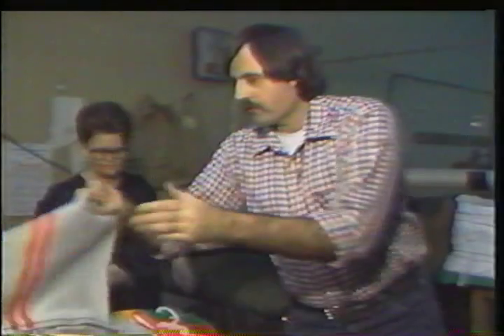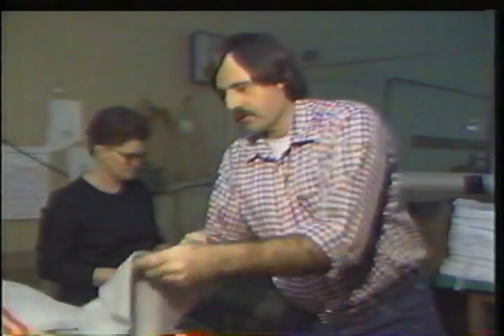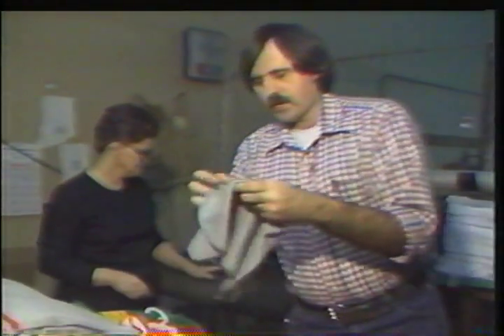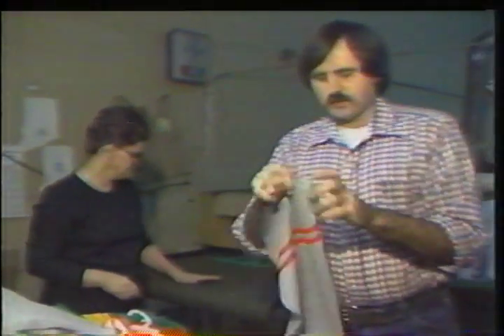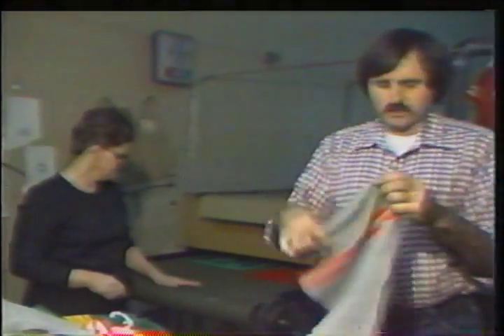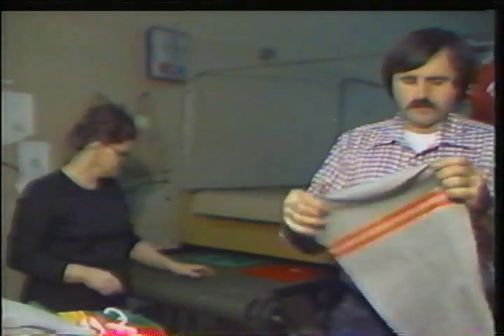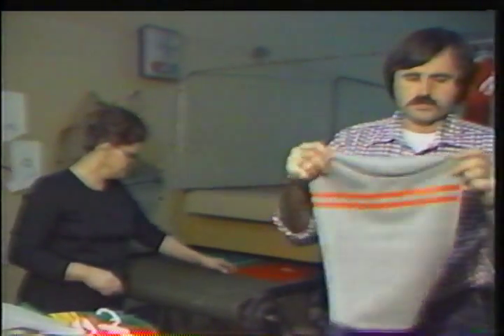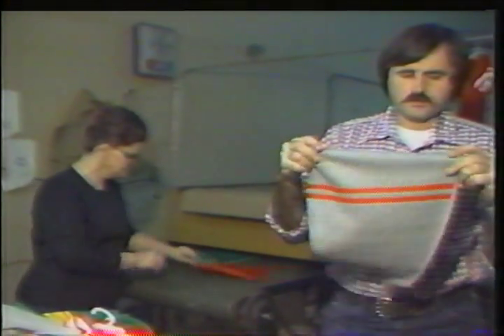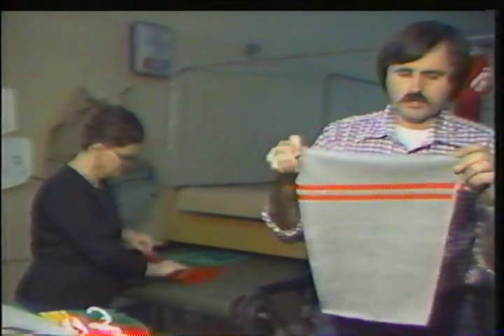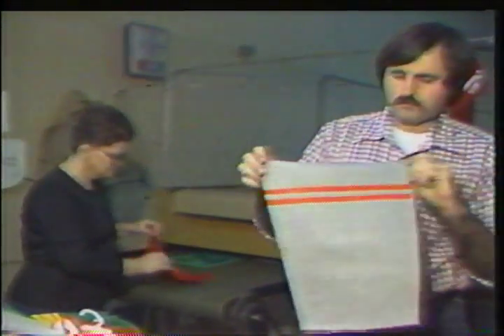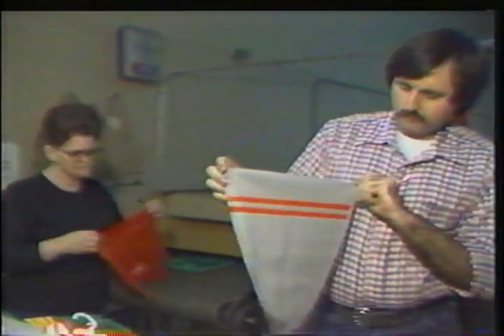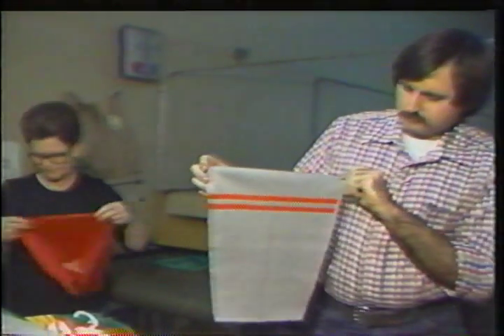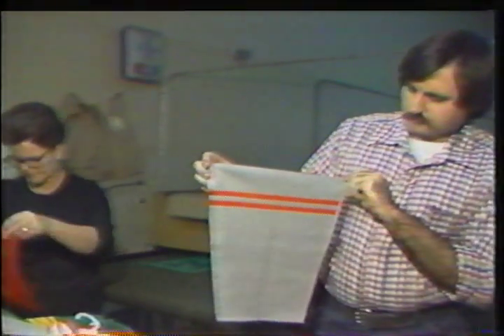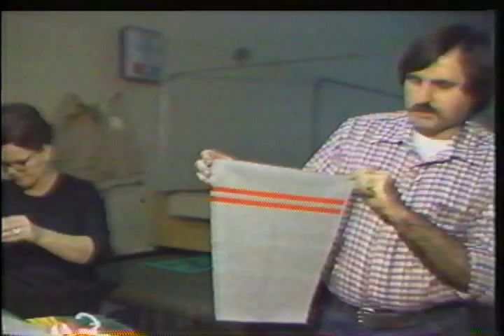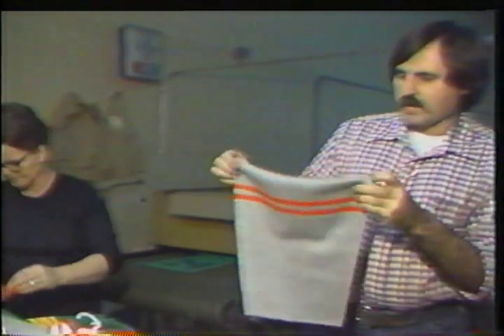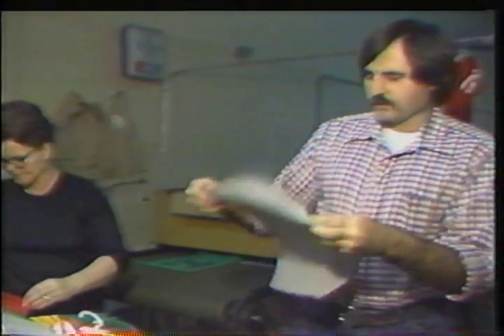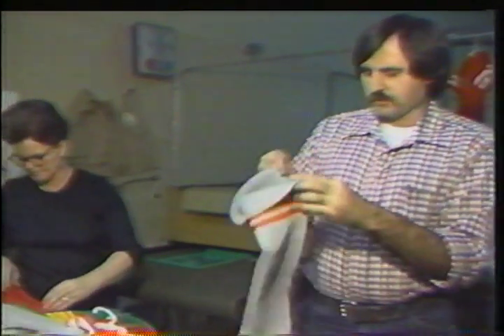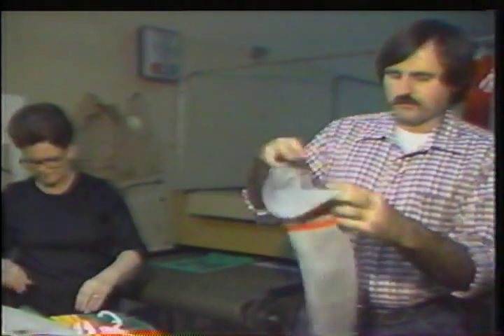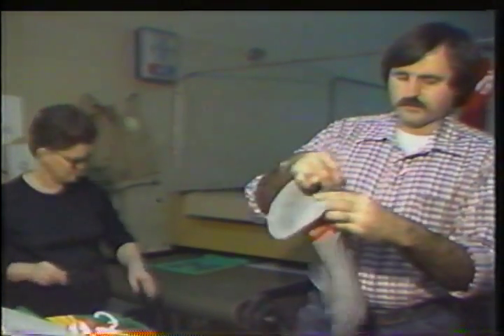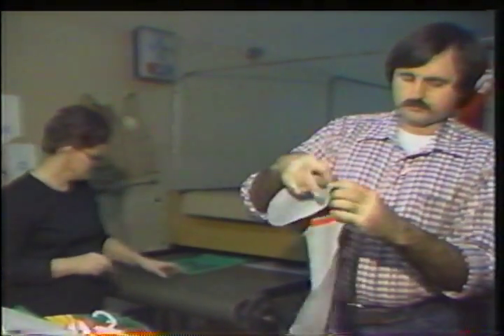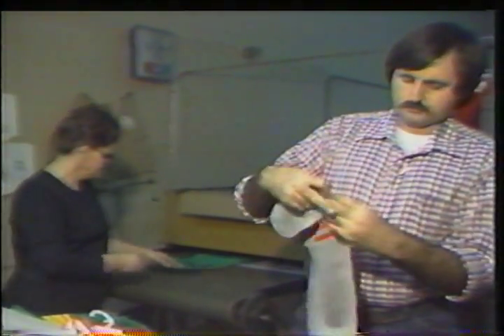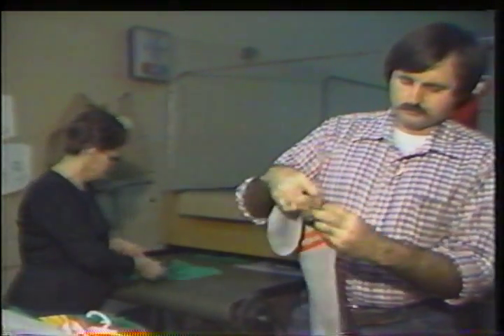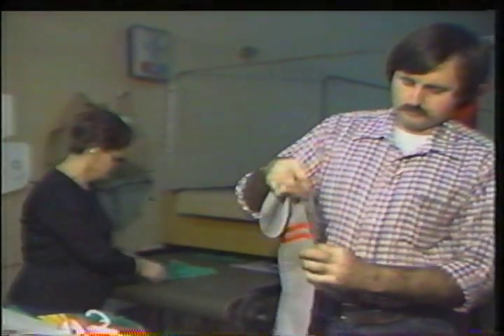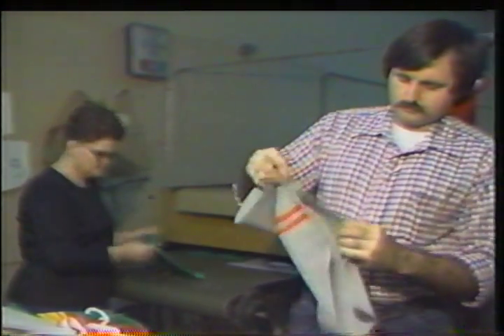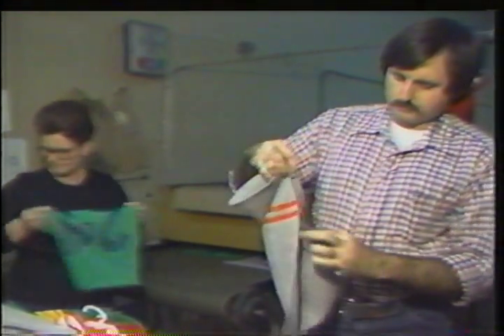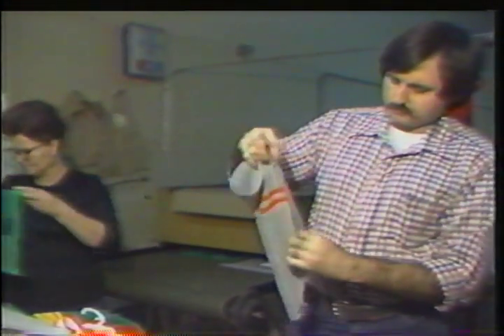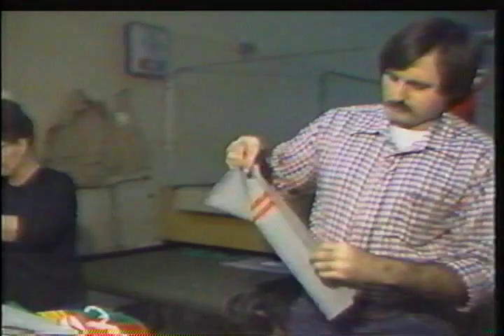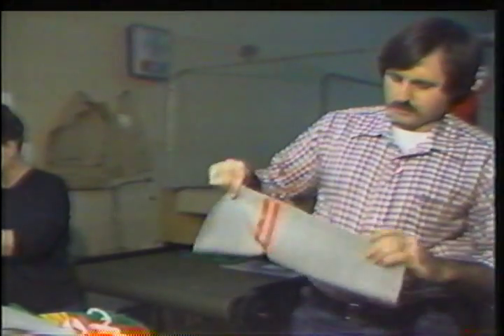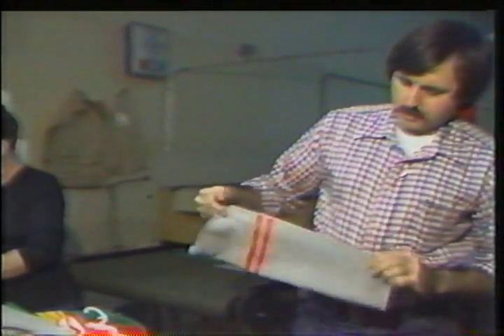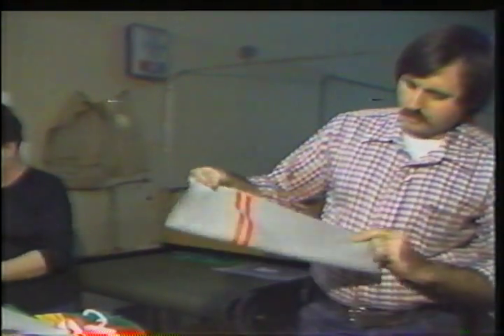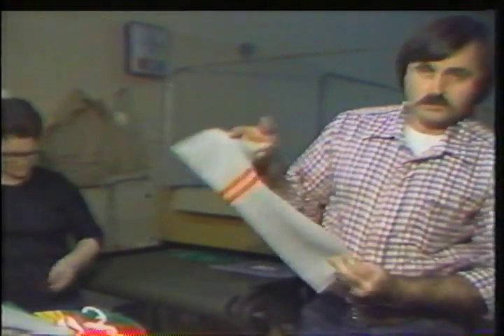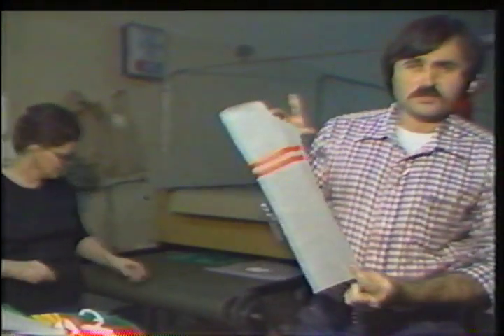Here again is another sleeve — long sleeve this time — with two stripes on it that'll go to the factory, sewn together into a long sleeve shirt.